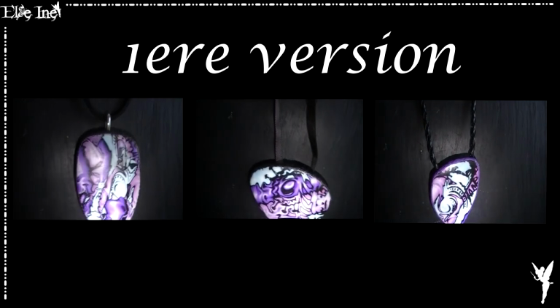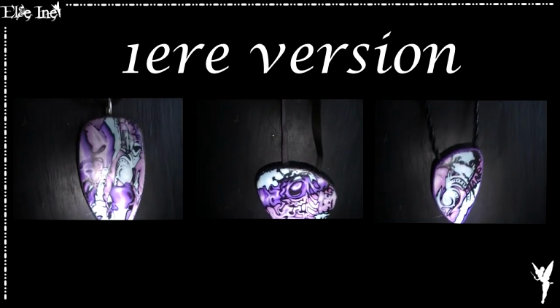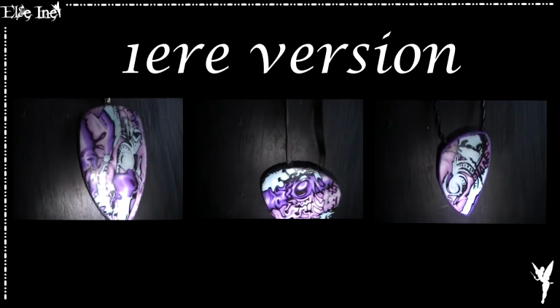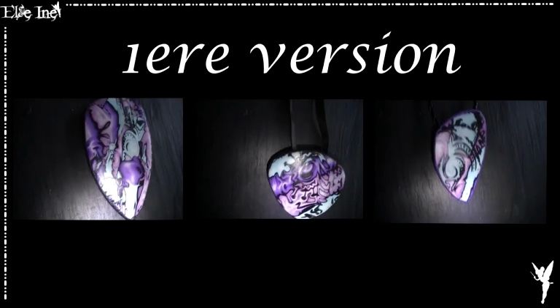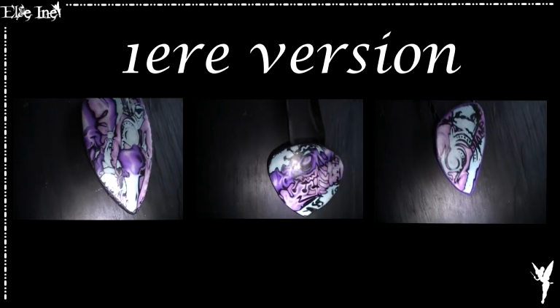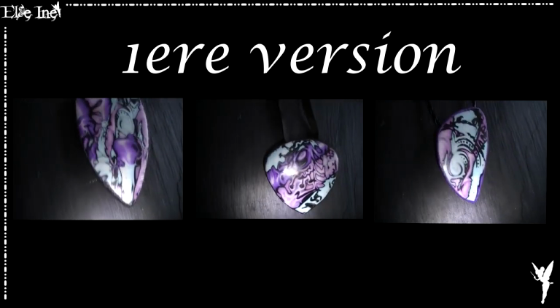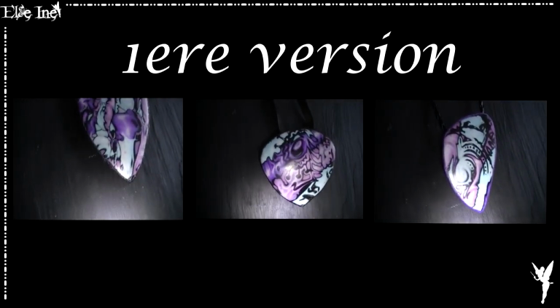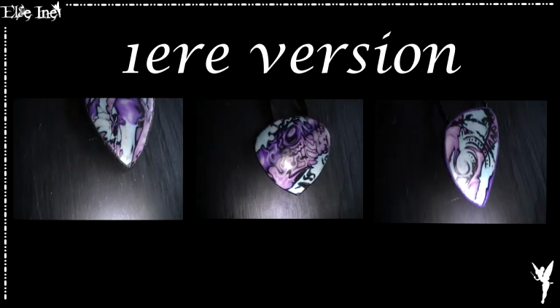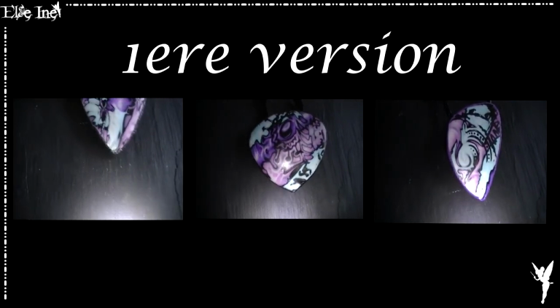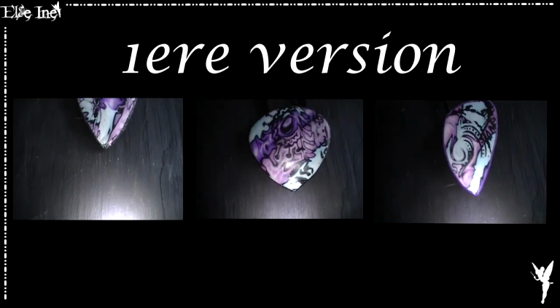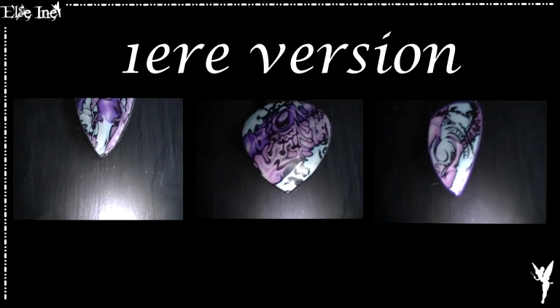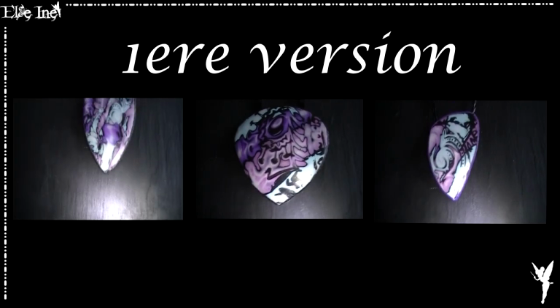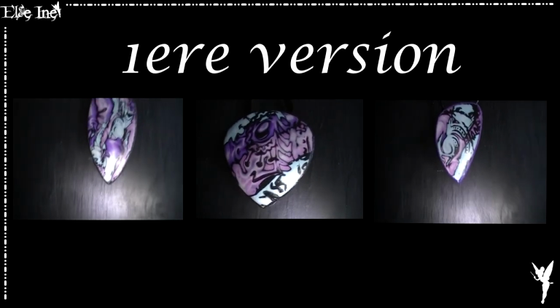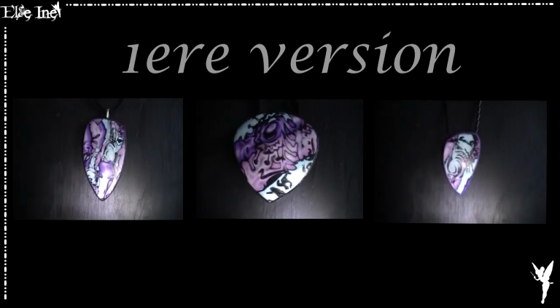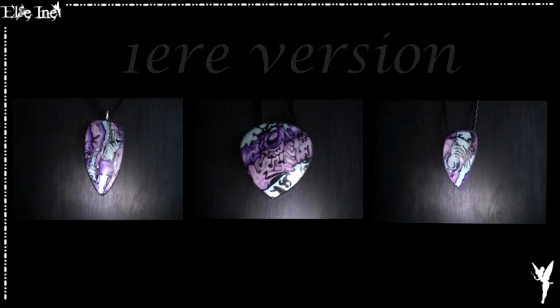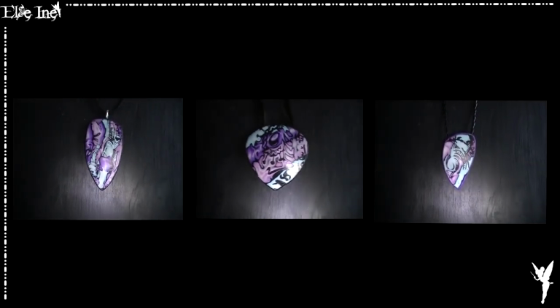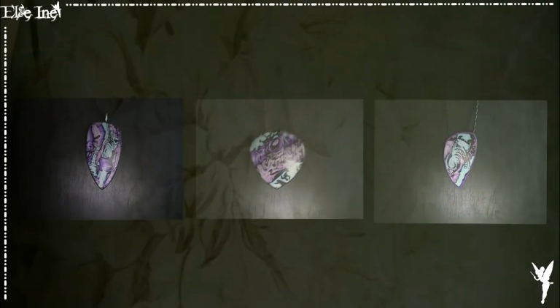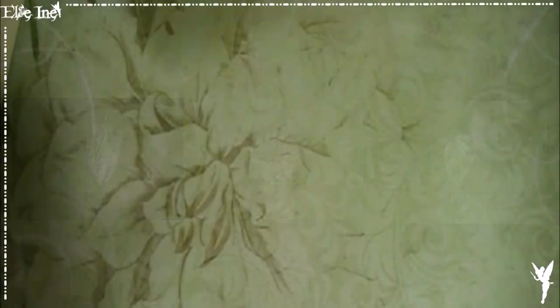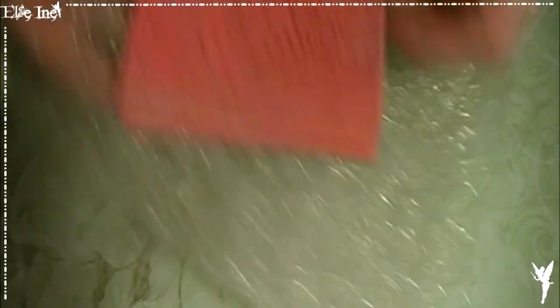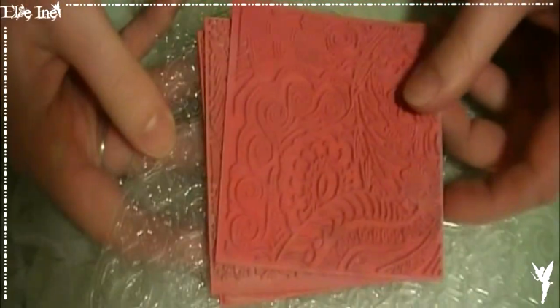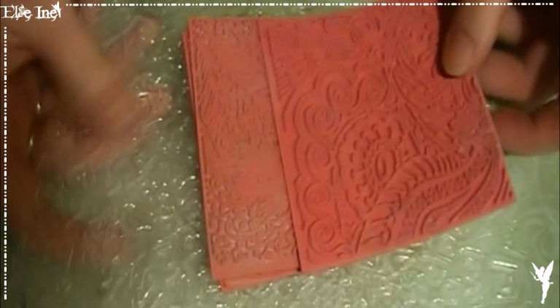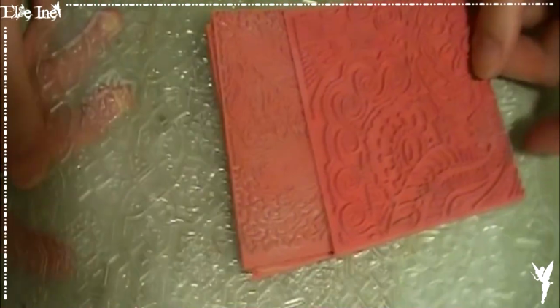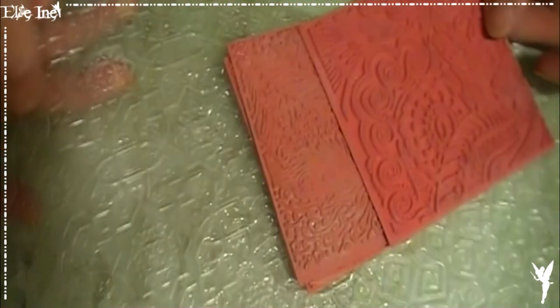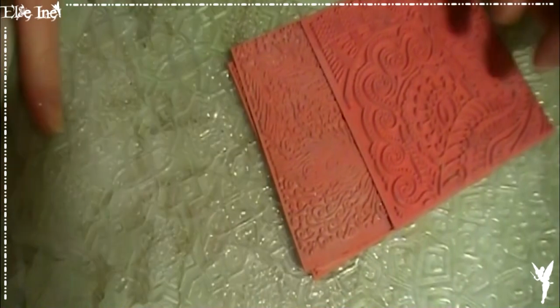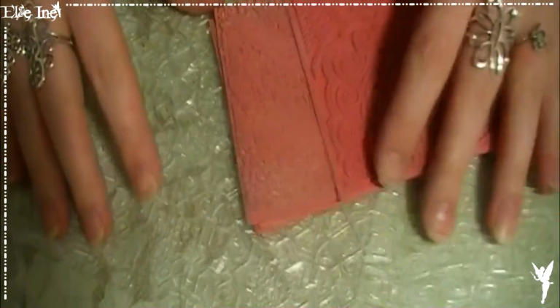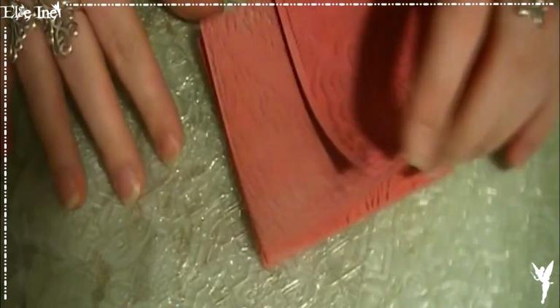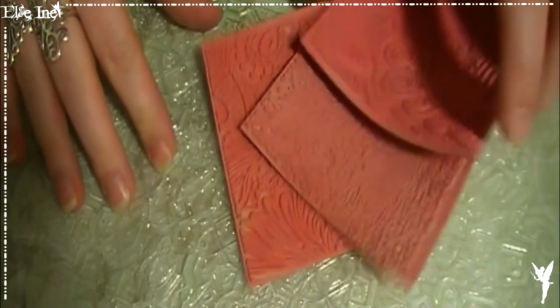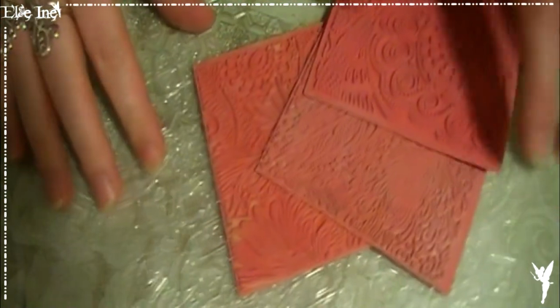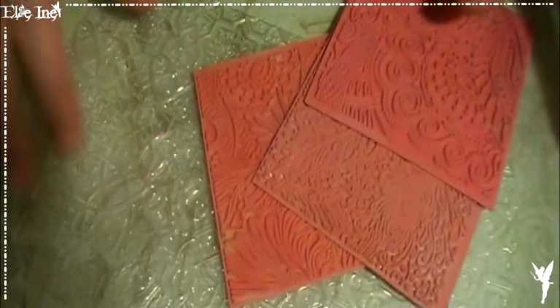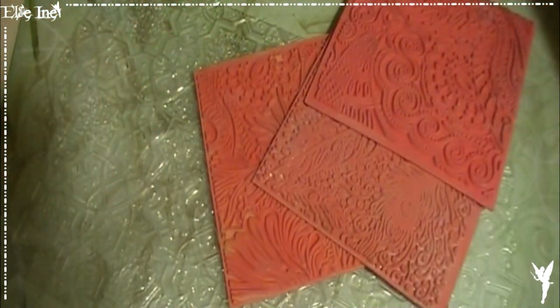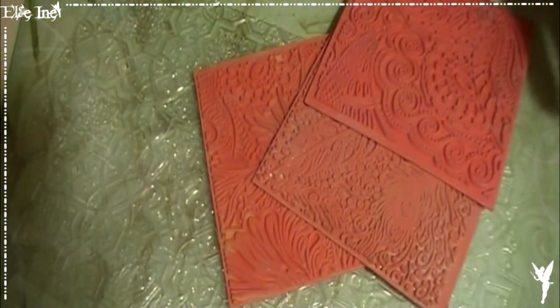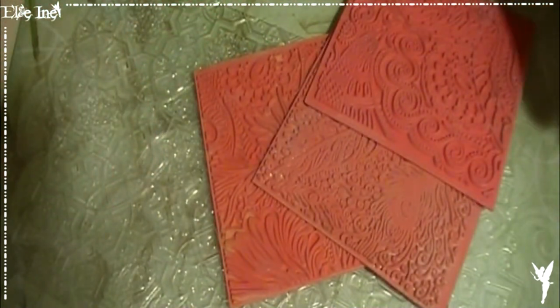L'Aiden Magic, ça me fait penser à un remix entre le Mikashift et le Mokumegane. En tout cas, c'est exactement le même matériel qu'on va utiliser. L'élément principal, c'est les plaques de texture, celle de votre choix — vous prenez celle que vous voulez, tout fonctionne, donc il n'y a pas de soucis.